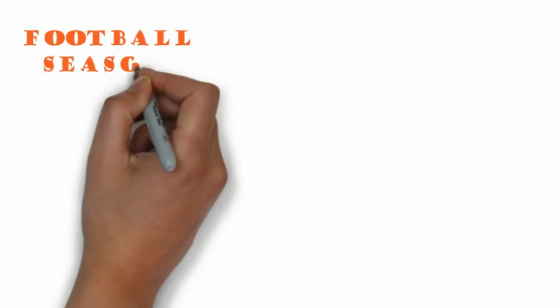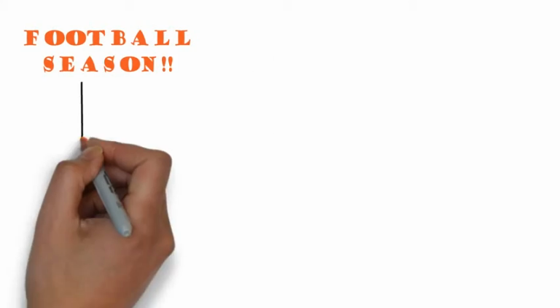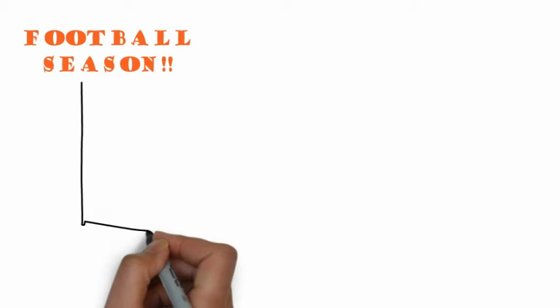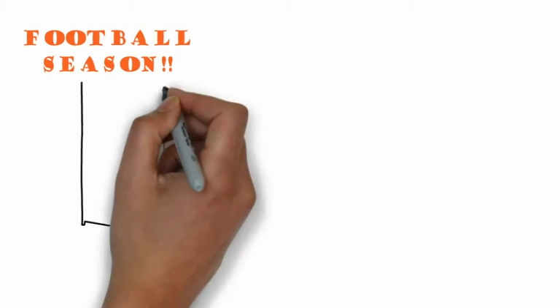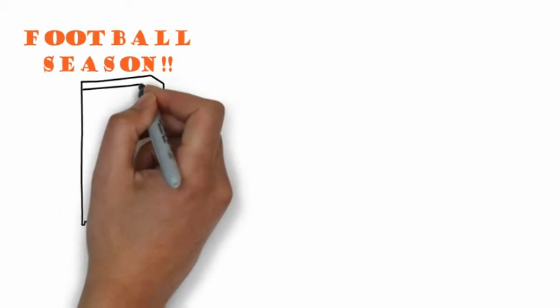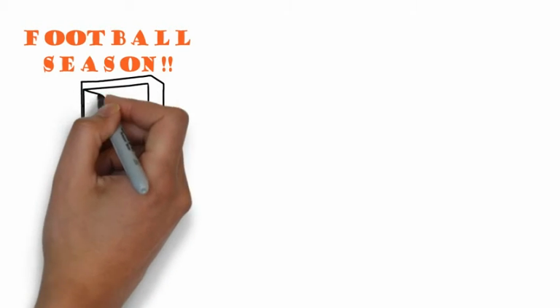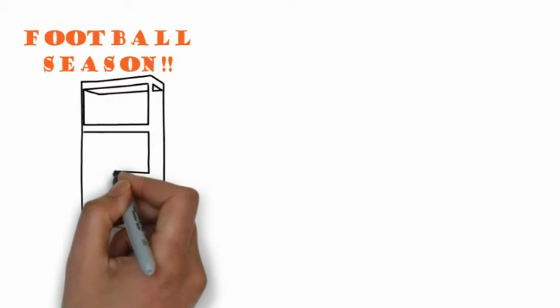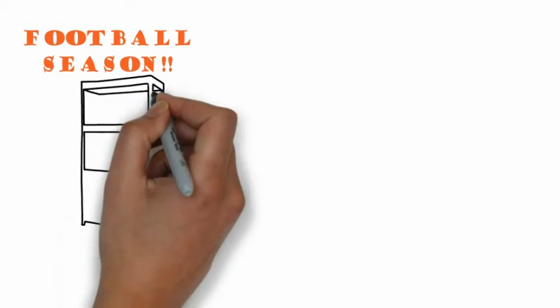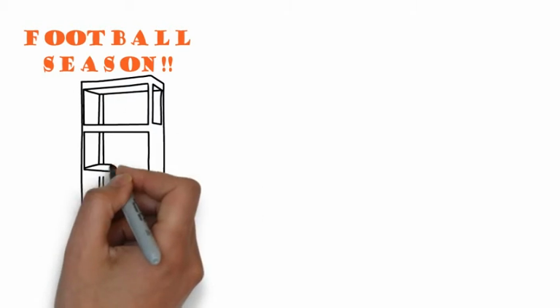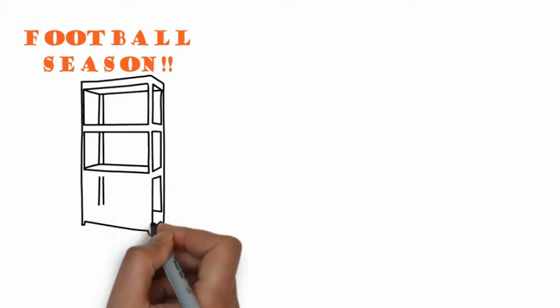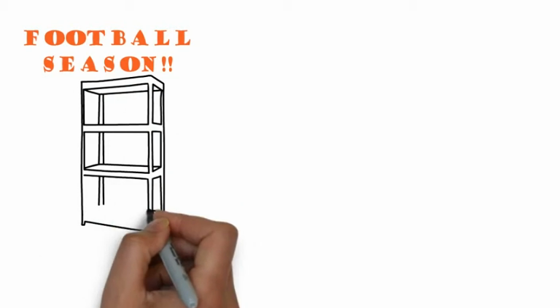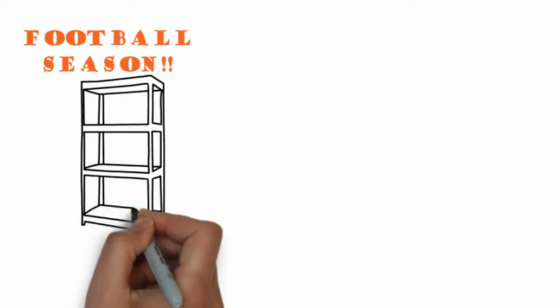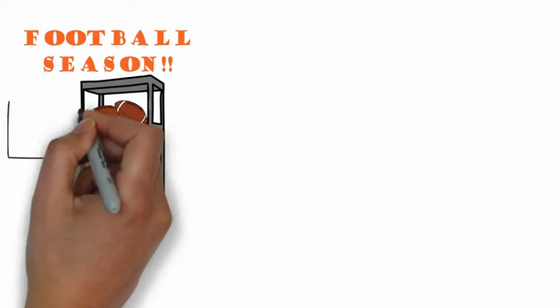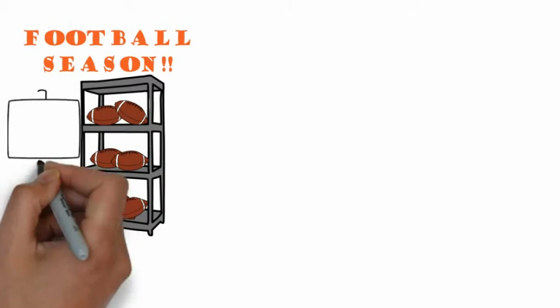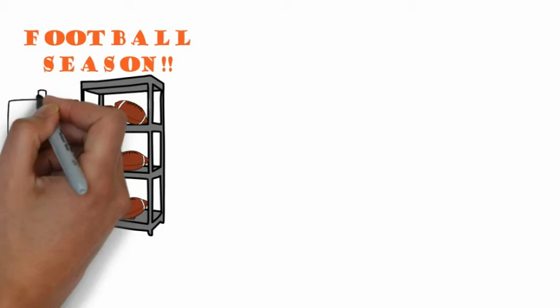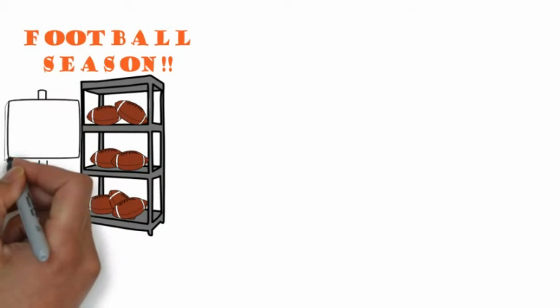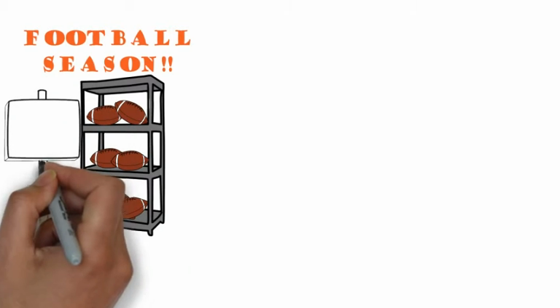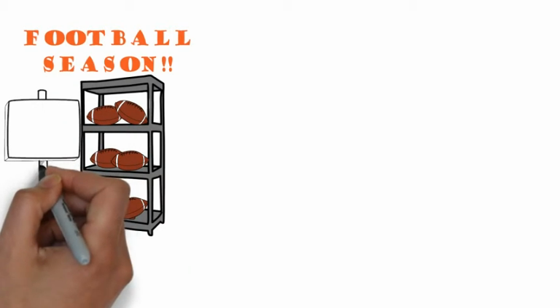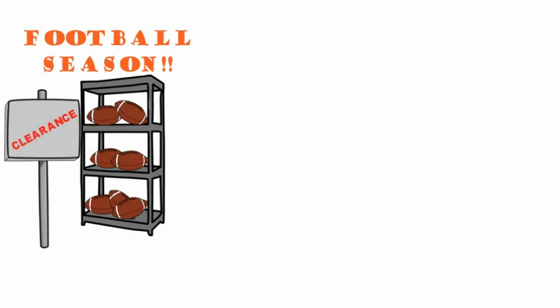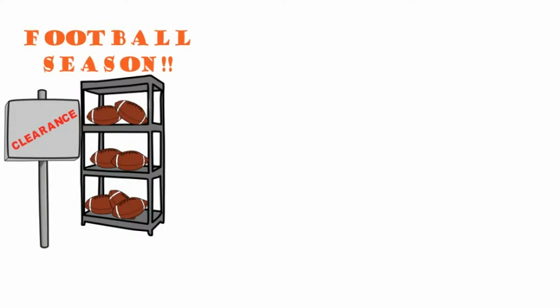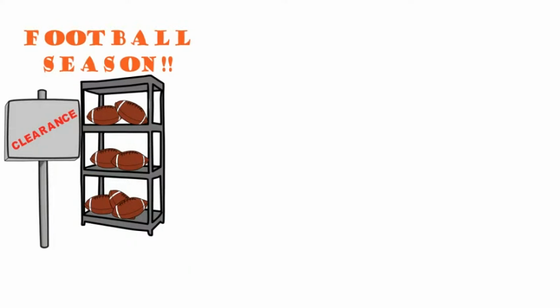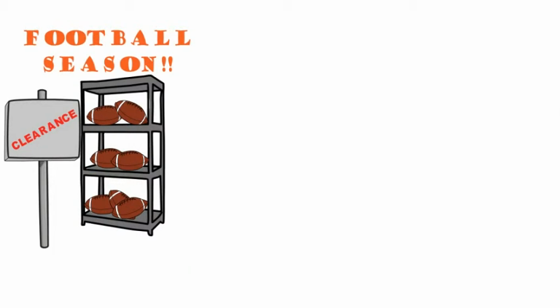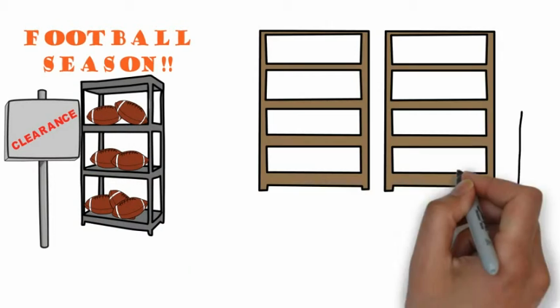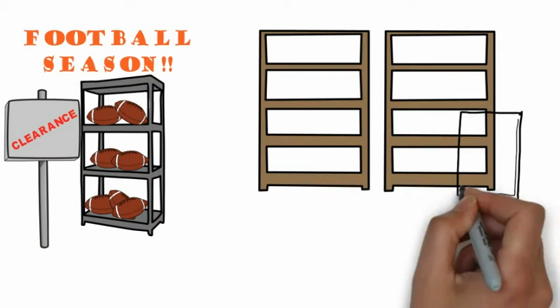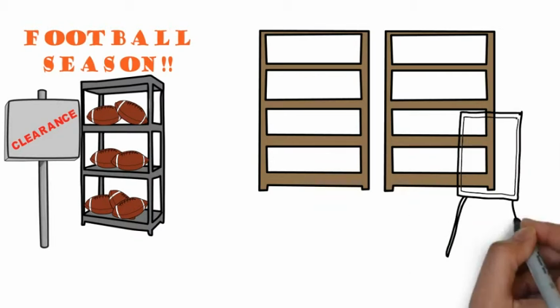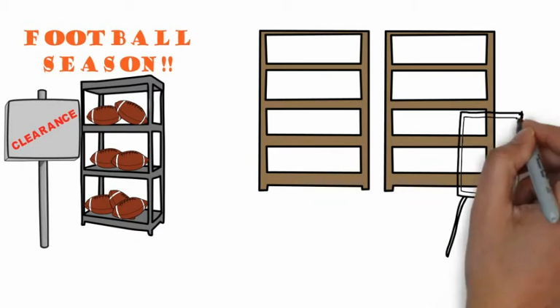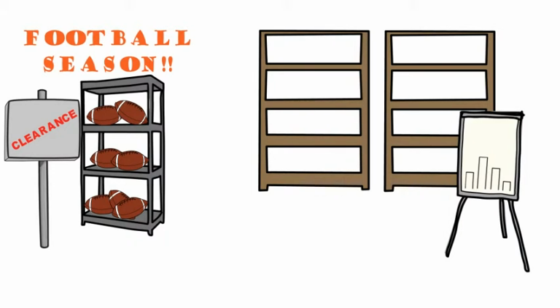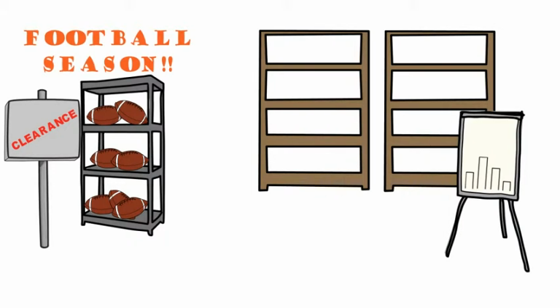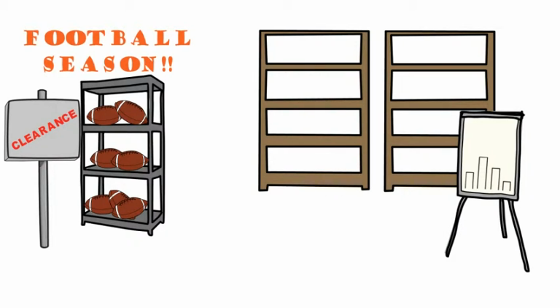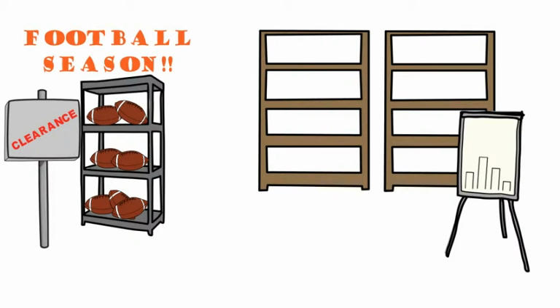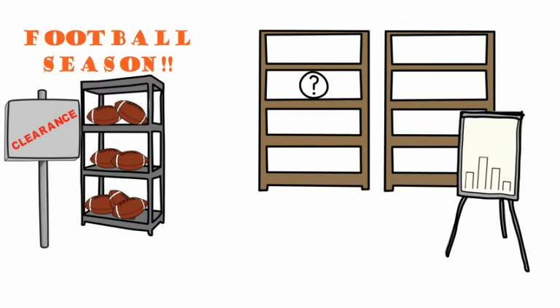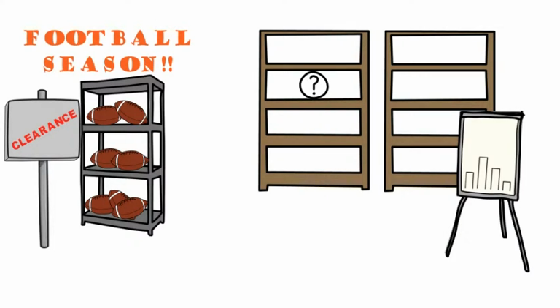First, make sure you're forecasting the right sales. Are you including clearance sales when you shouldn't? Are you missing sales data from last year because you ran out of stock?